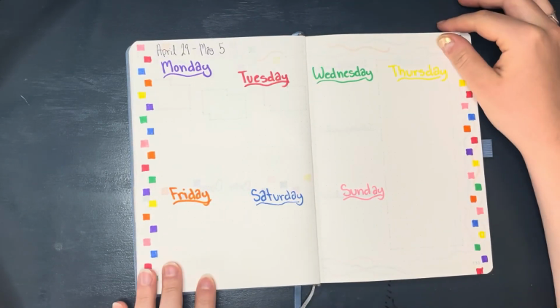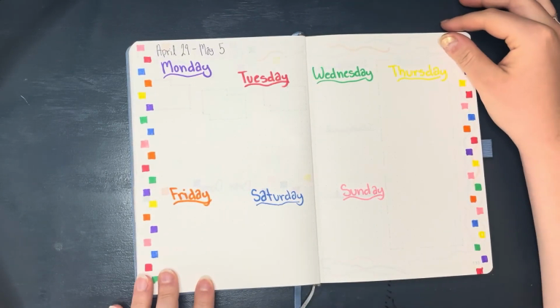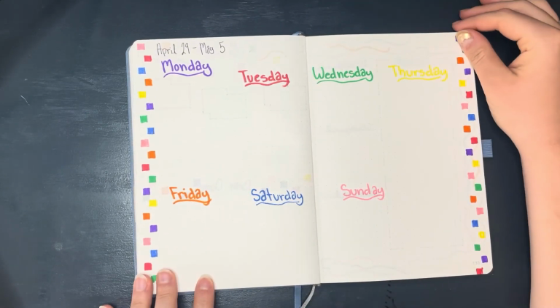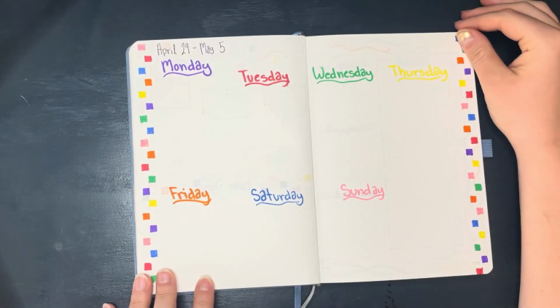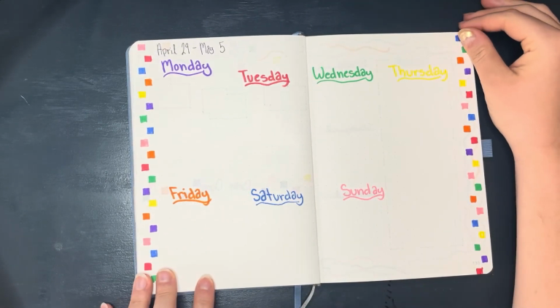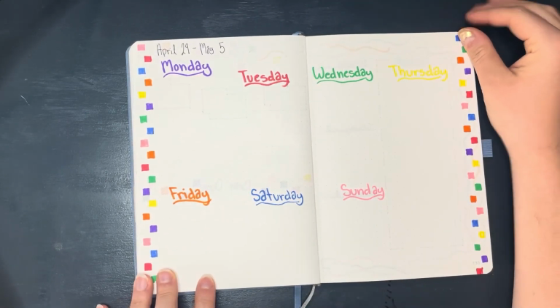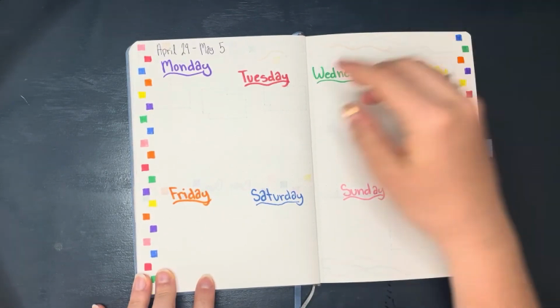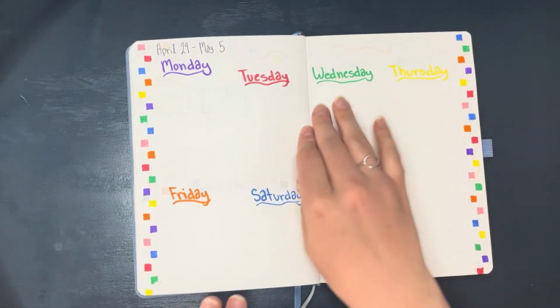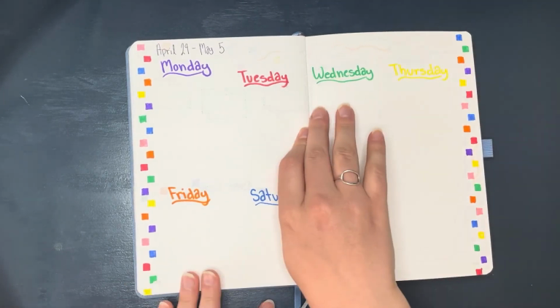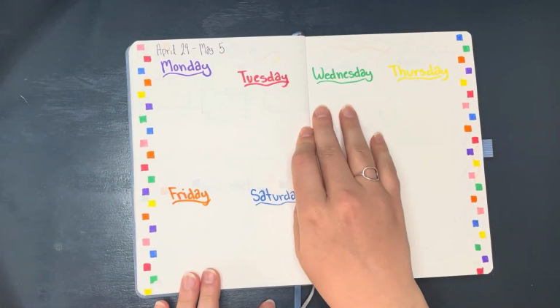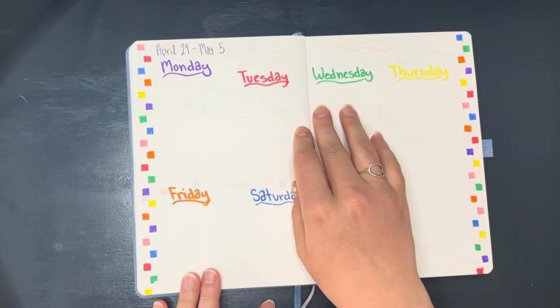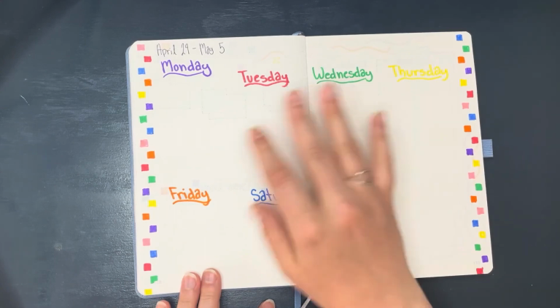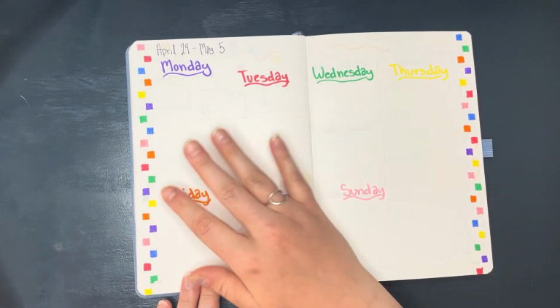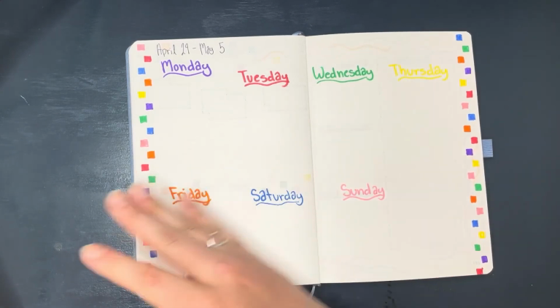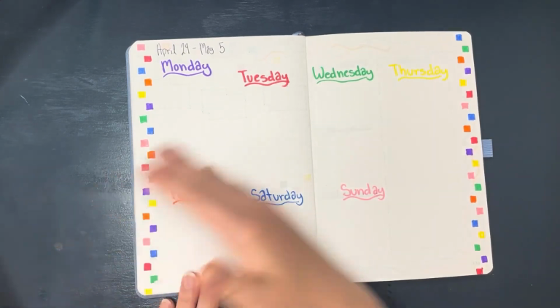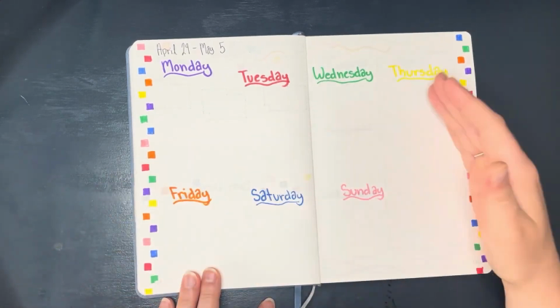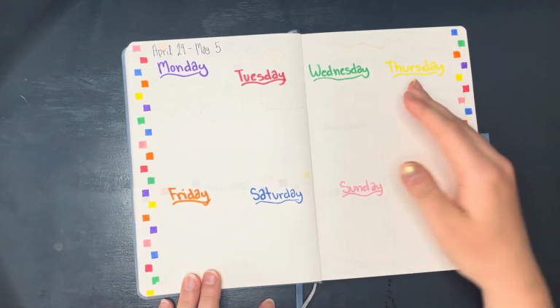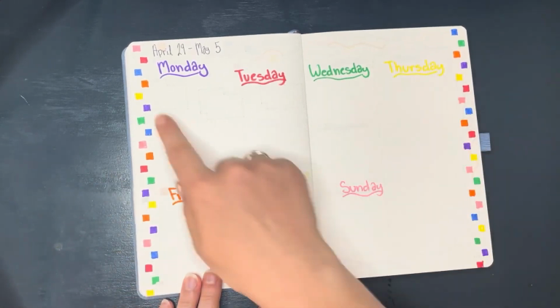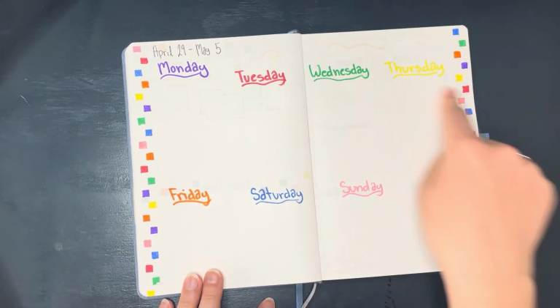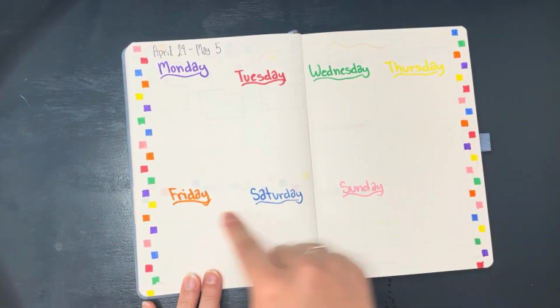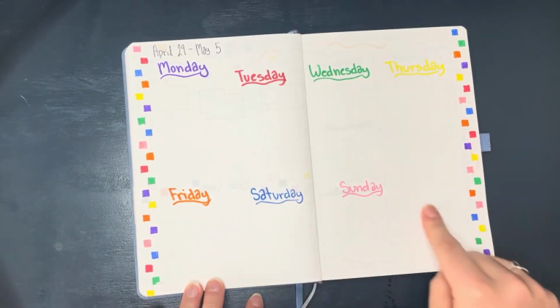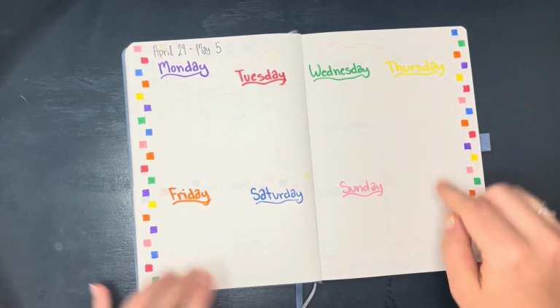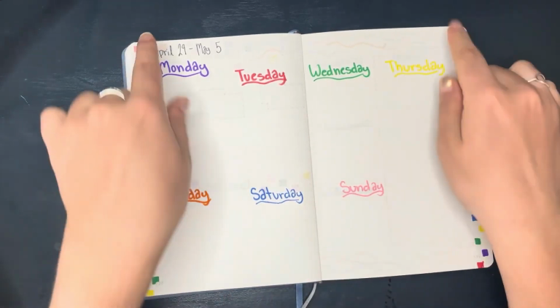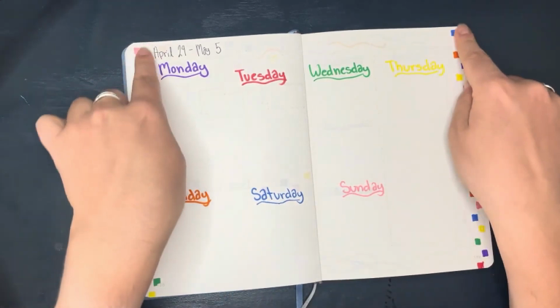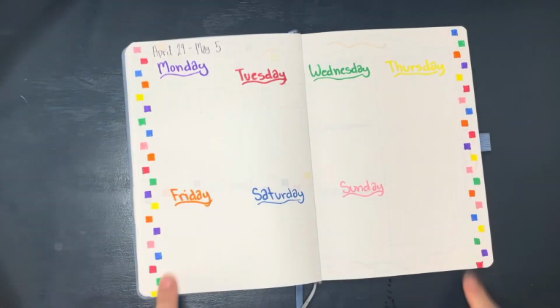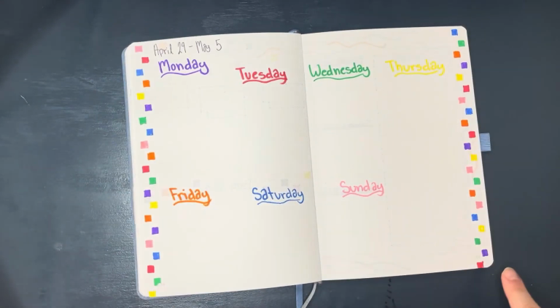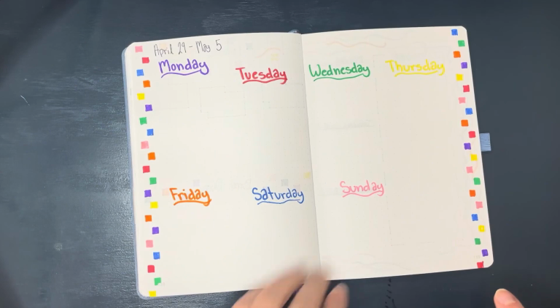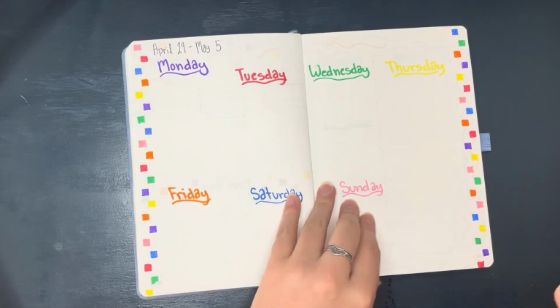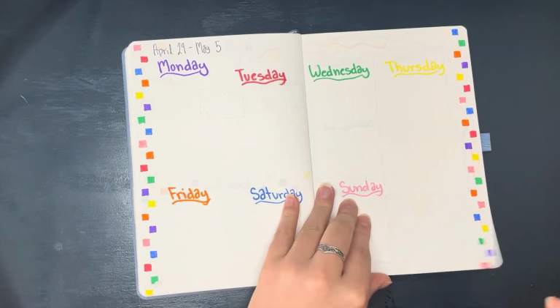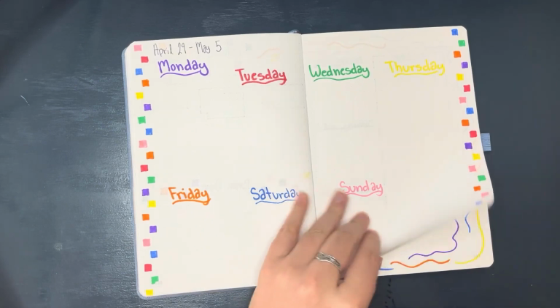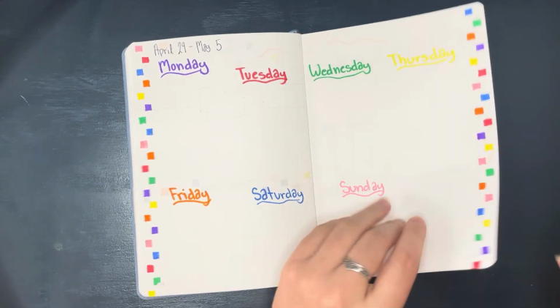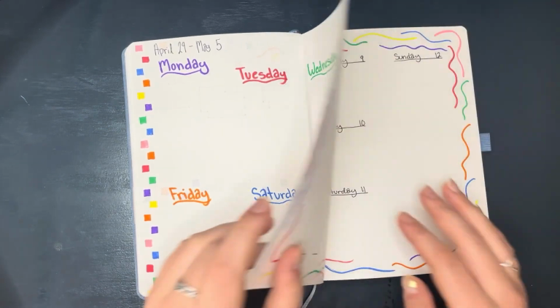This is a very simple weekly layout for the first week of May. I just wrote all the days in different colors and did checkered confetti down the sides.